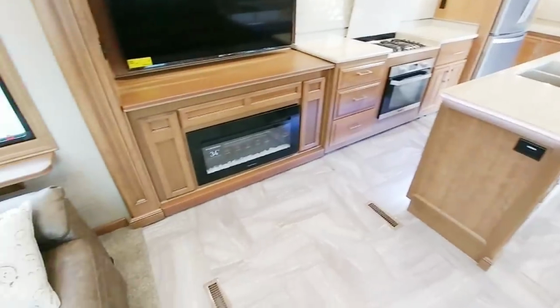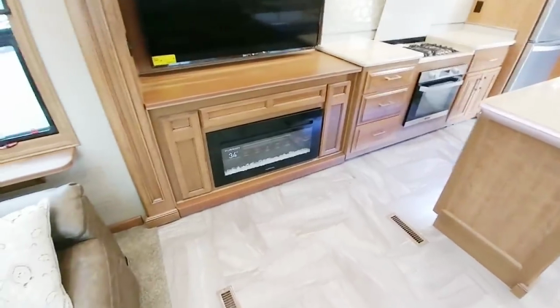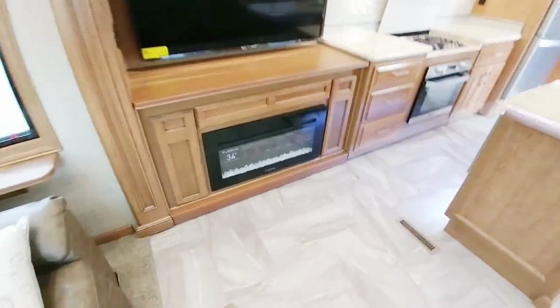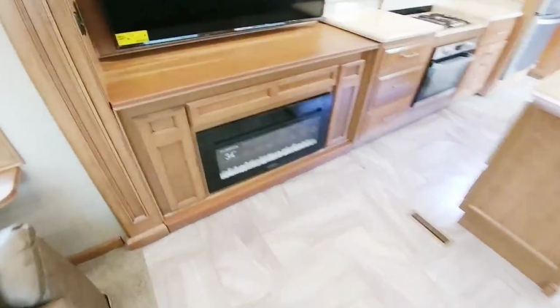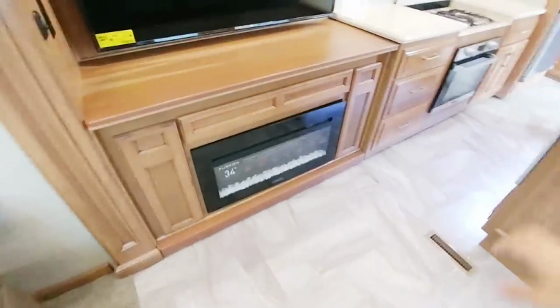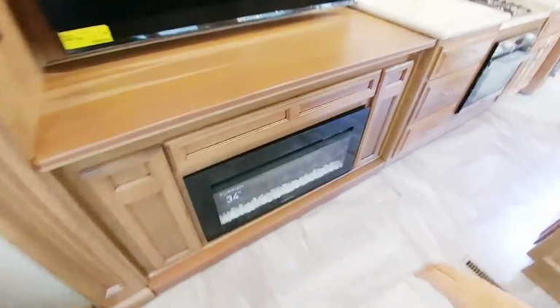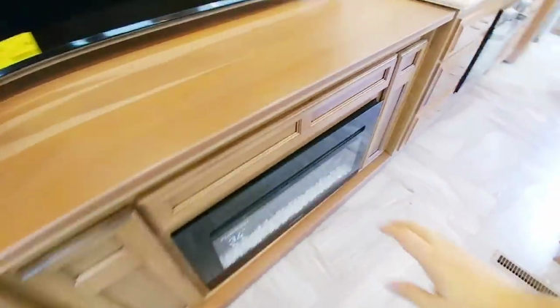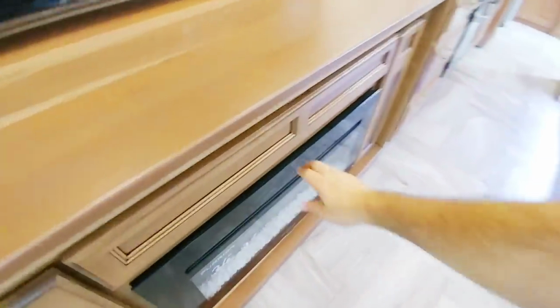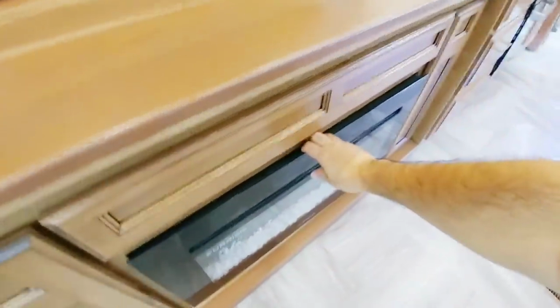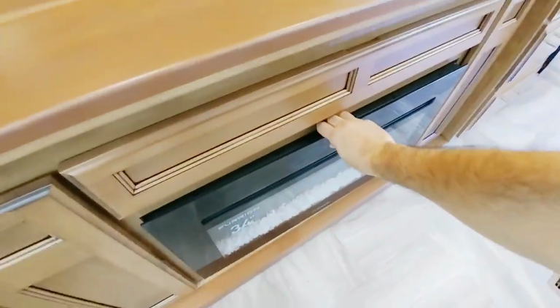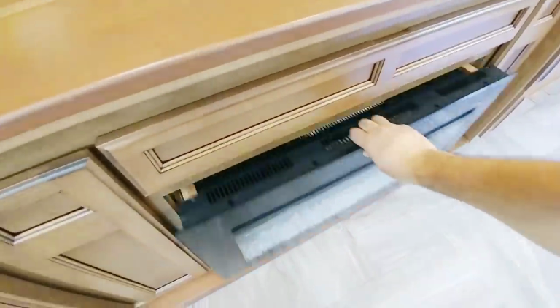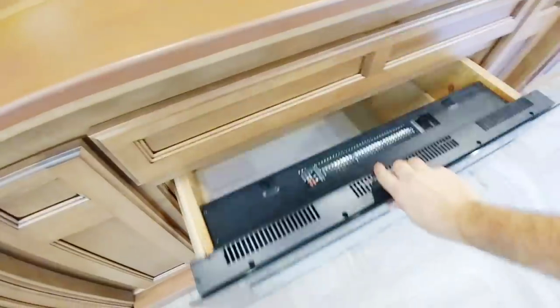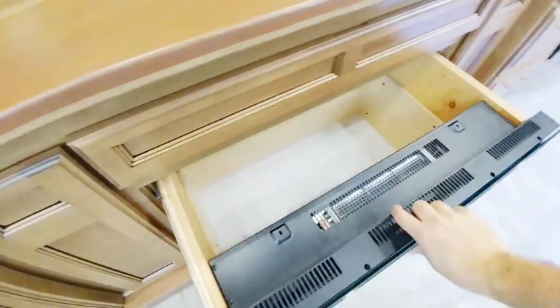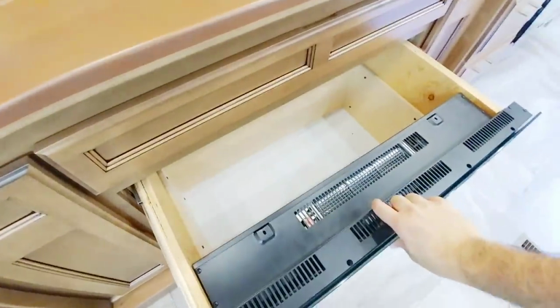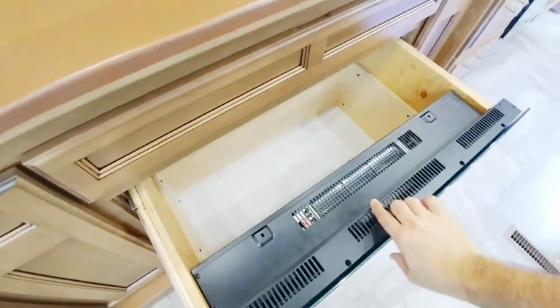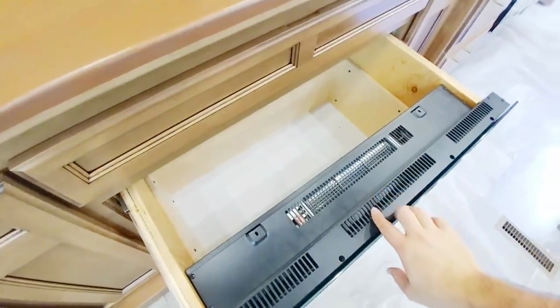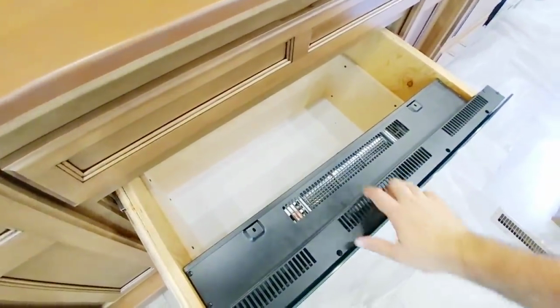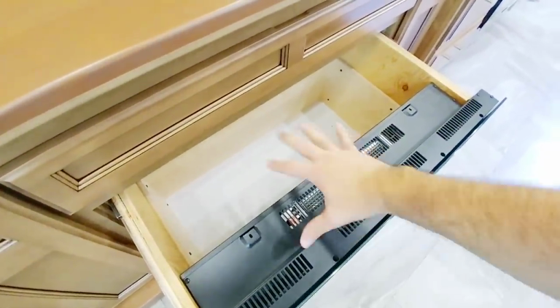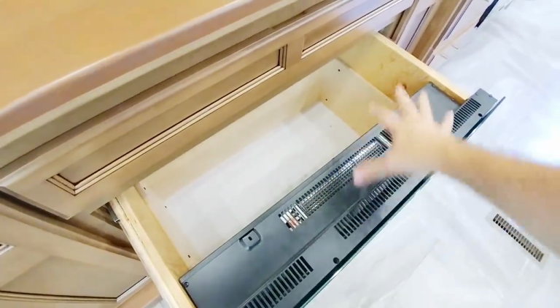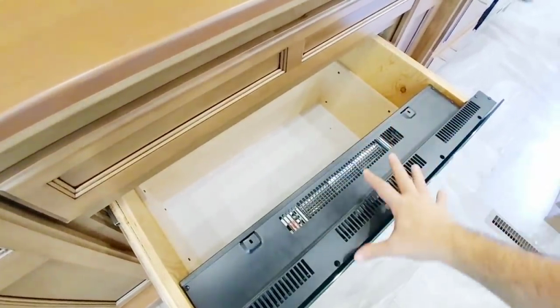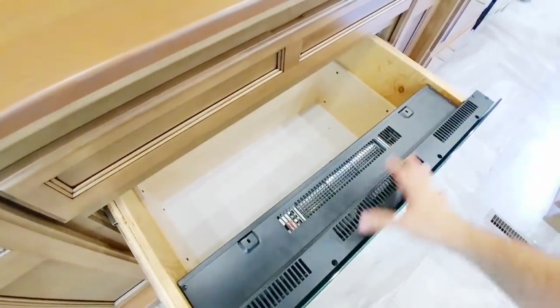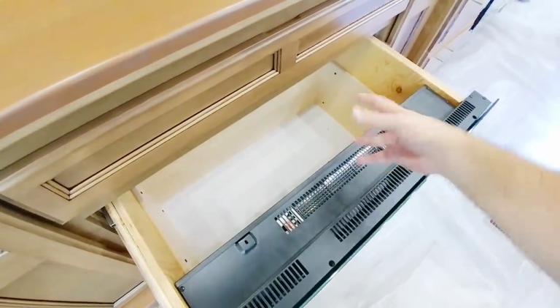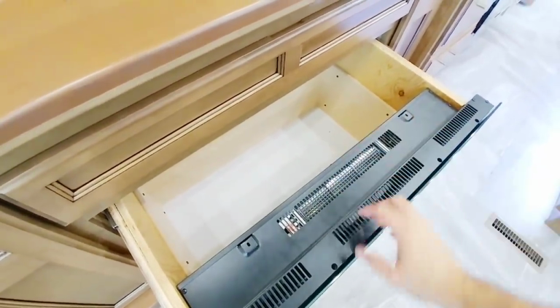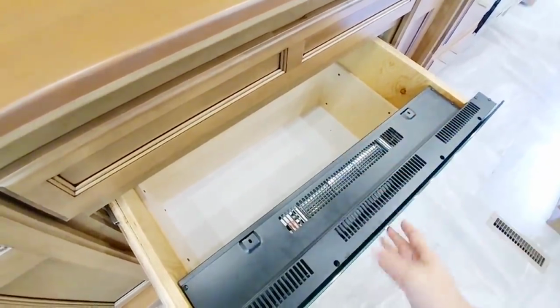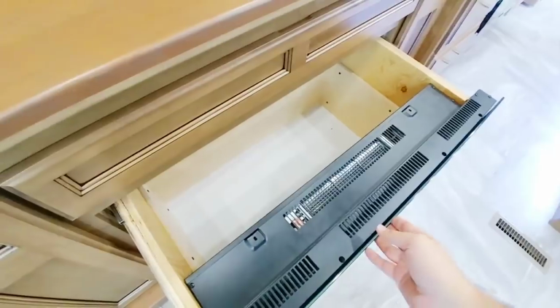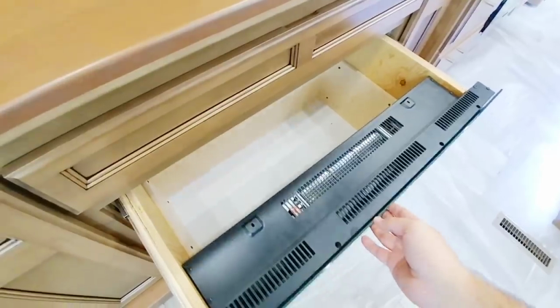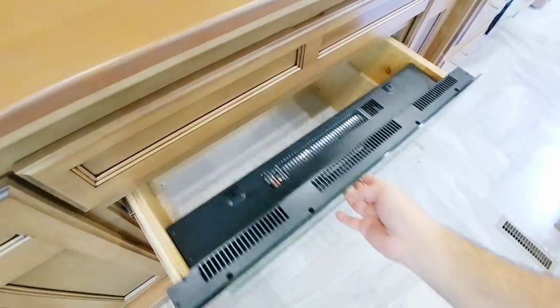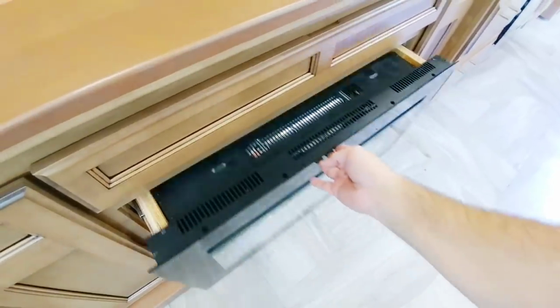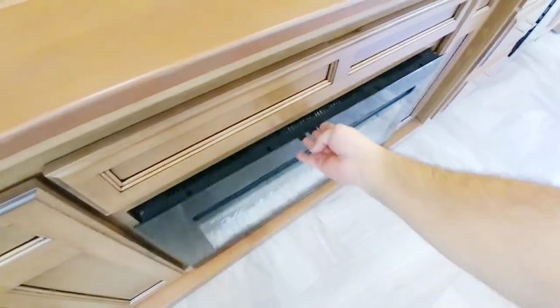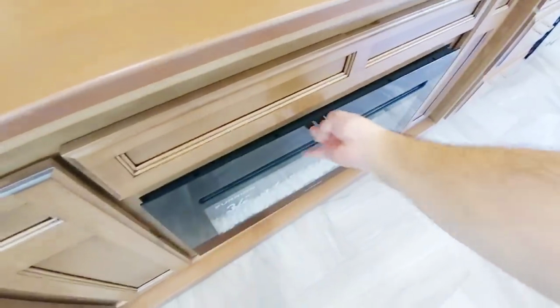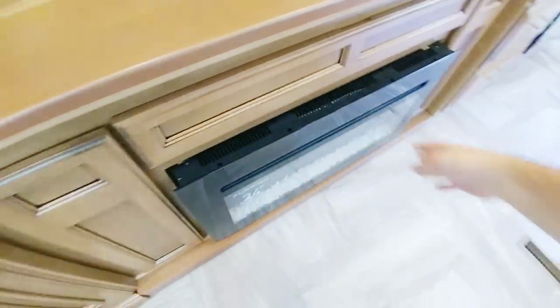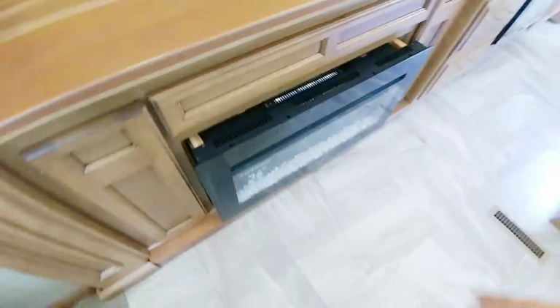The fireplace usually houses a kind of unique secret — they put a drawer behind the fireplace area where you can hide whatever you might need to hide. It's a really cool use of space.